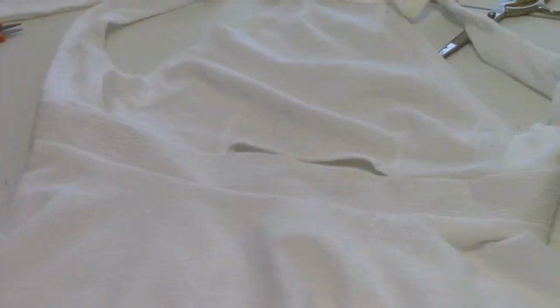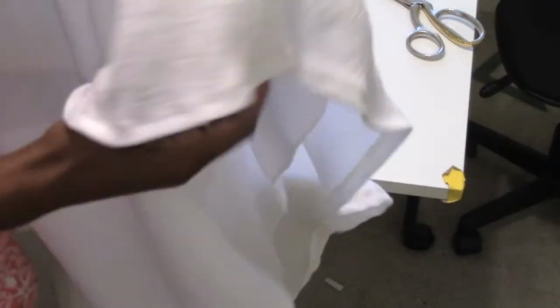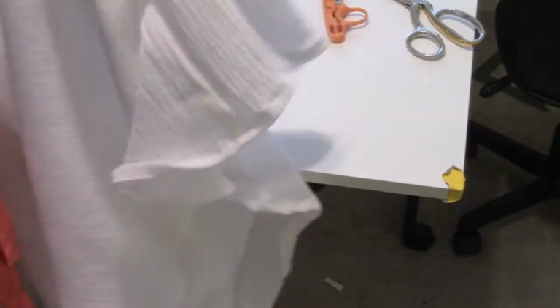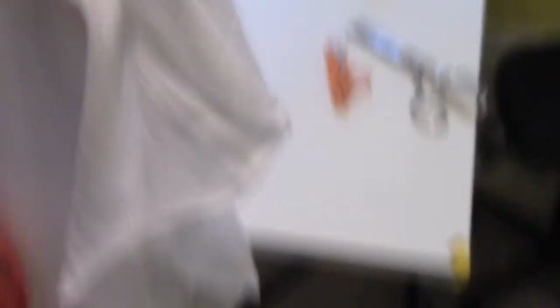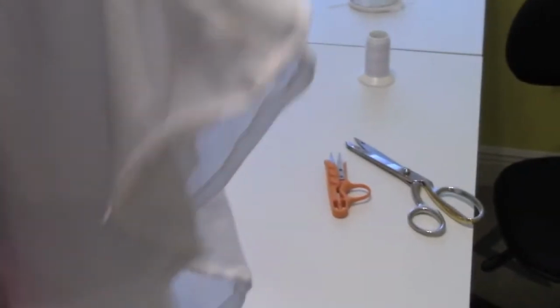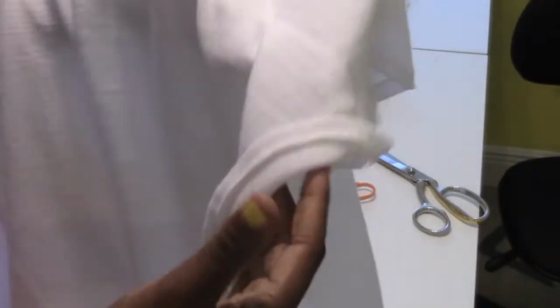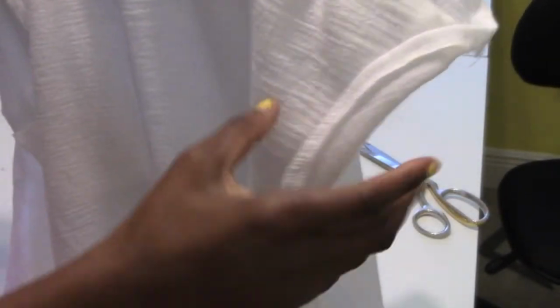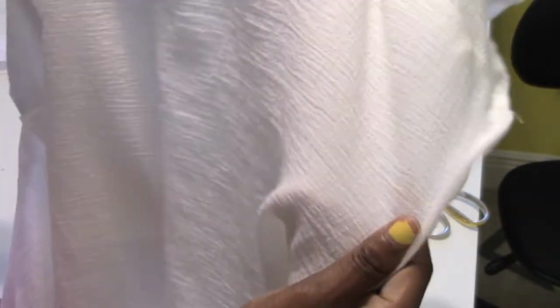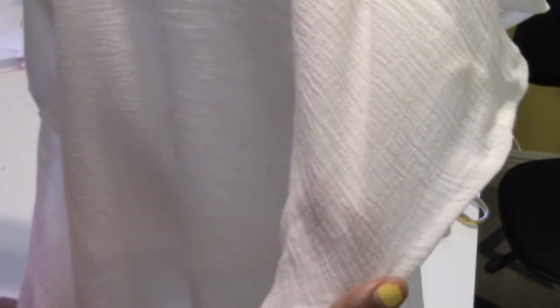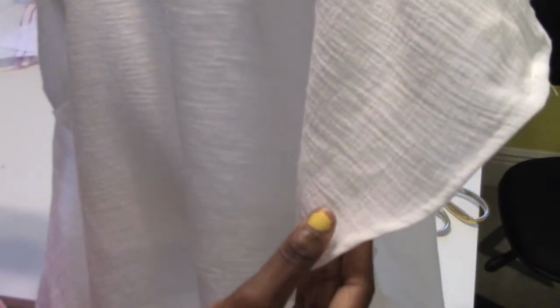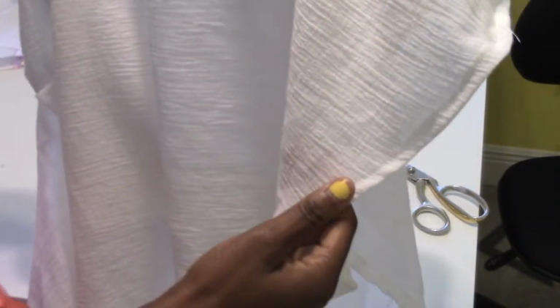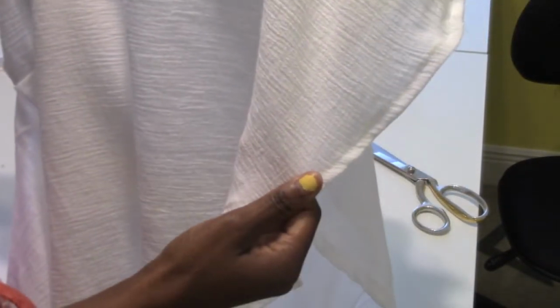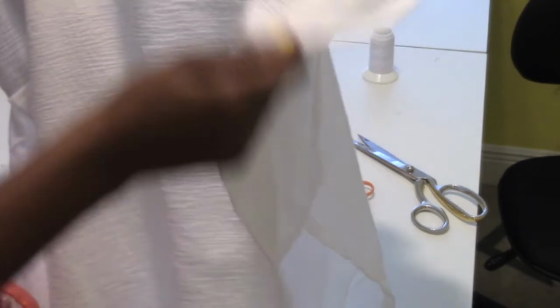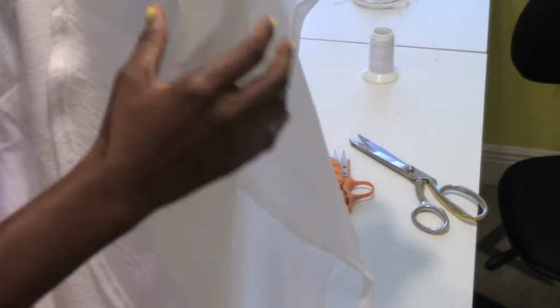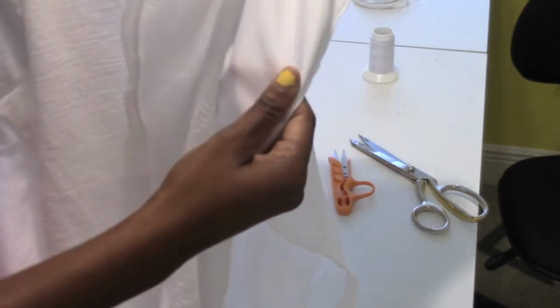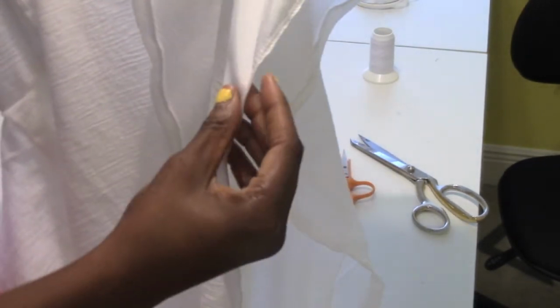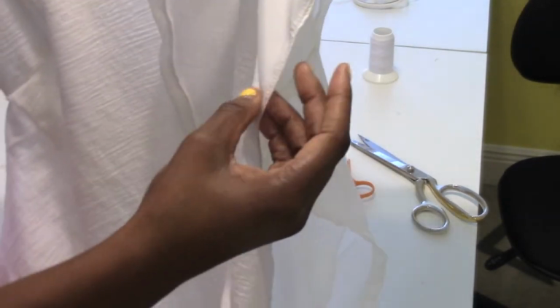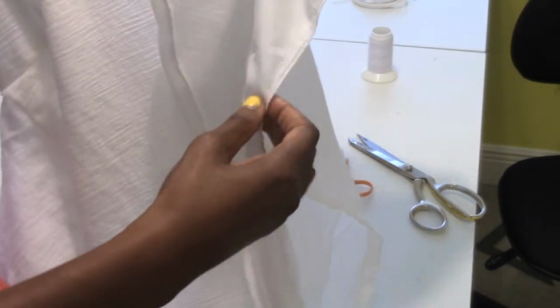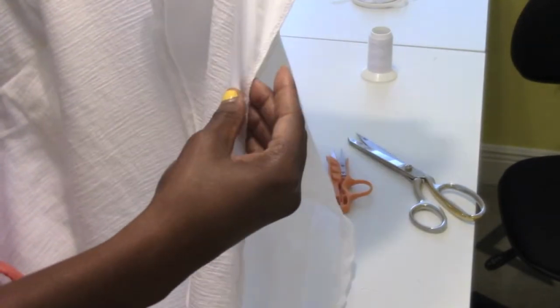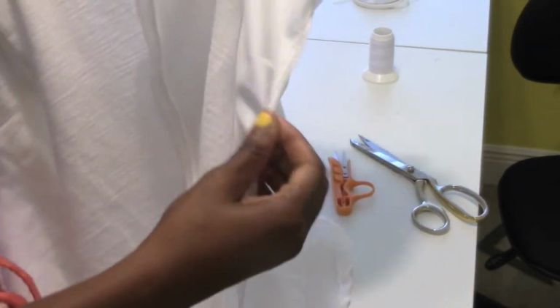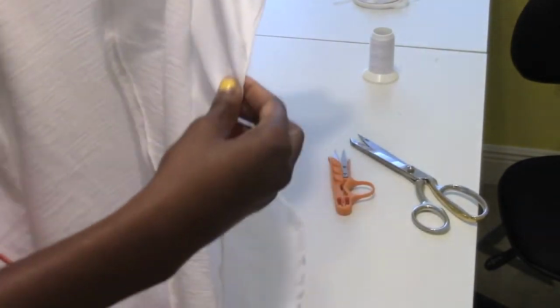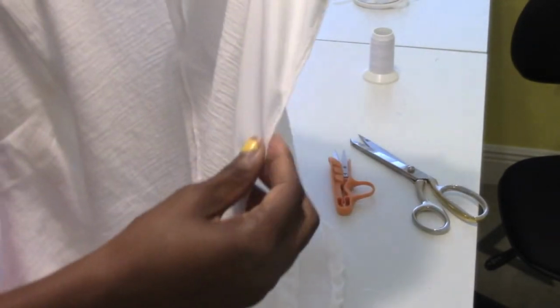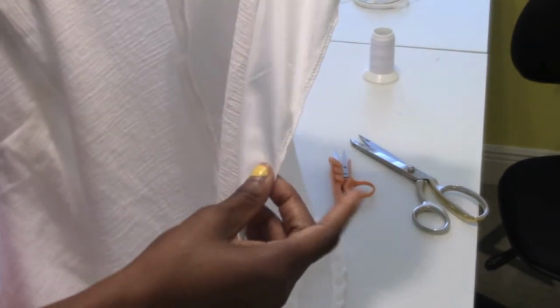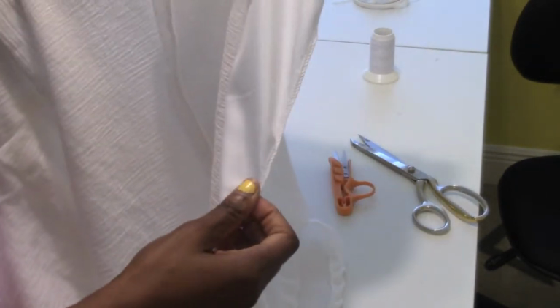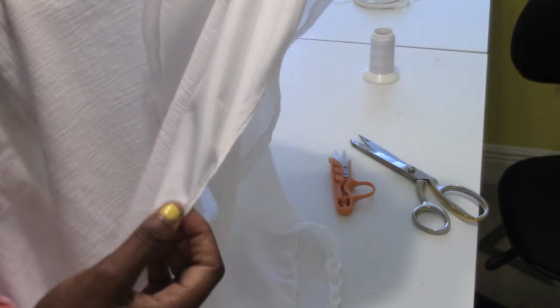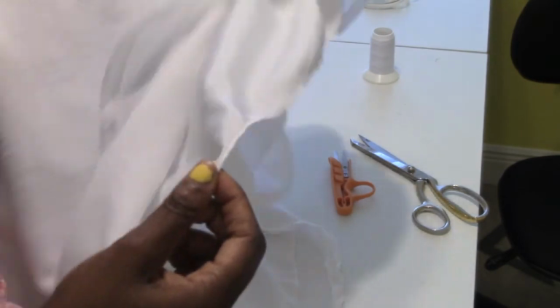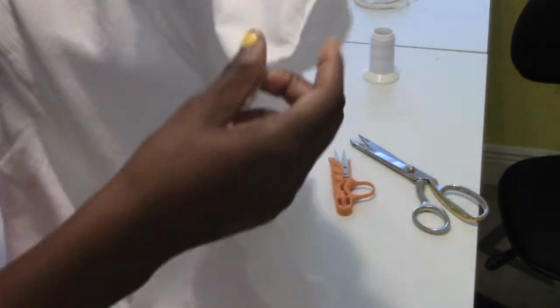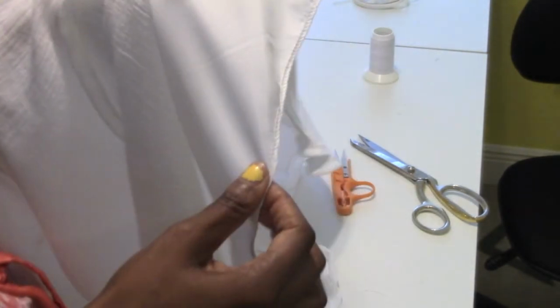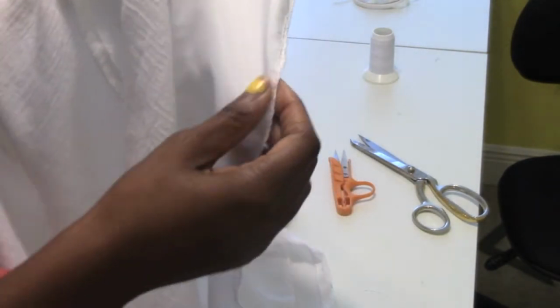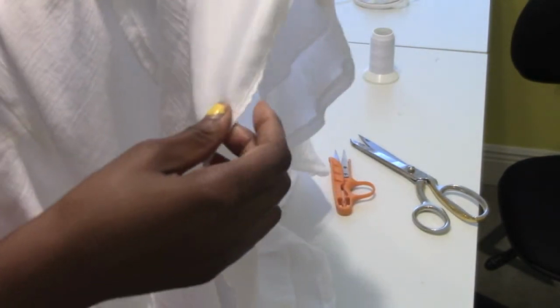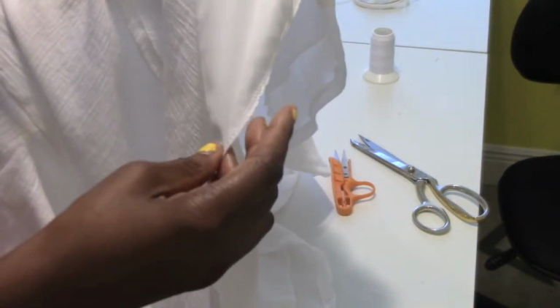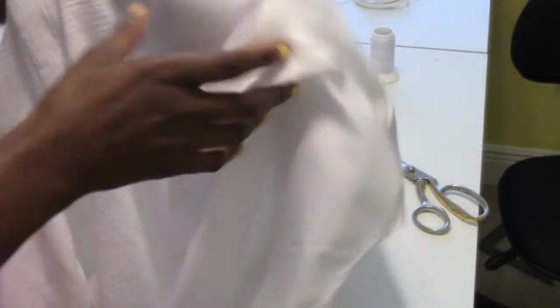I finished off the hem. Next, put some hook and eyes on the top of the zipper and we are done! Thanks for tuning in — don't forget to like and subscribe to my channel.